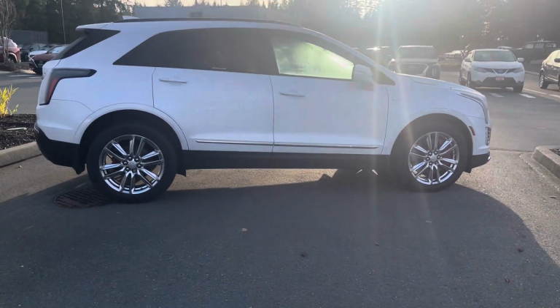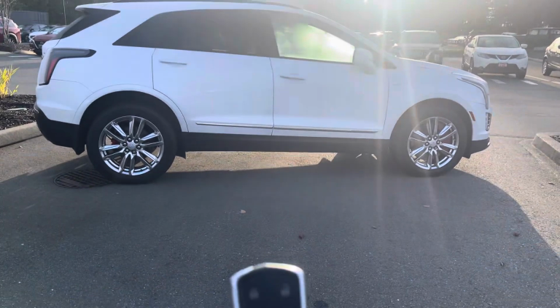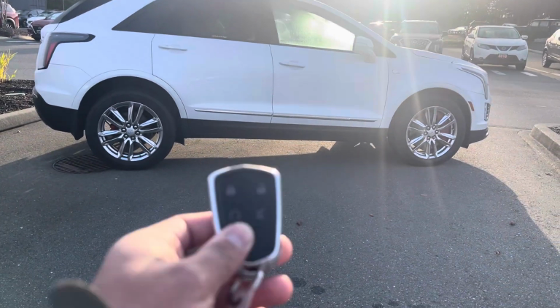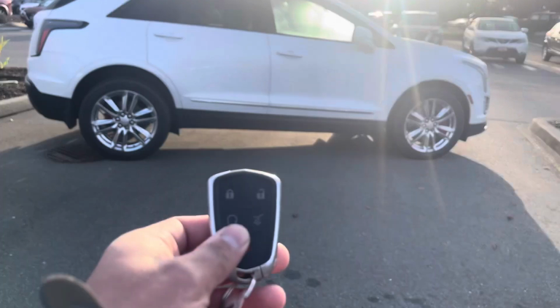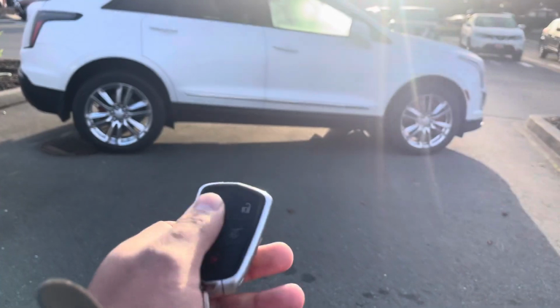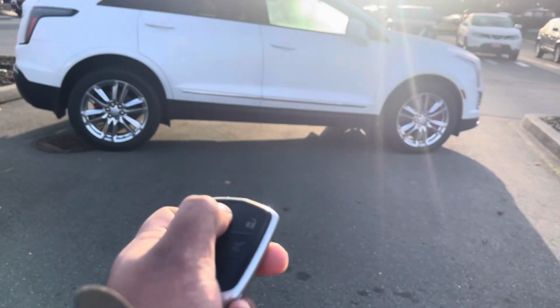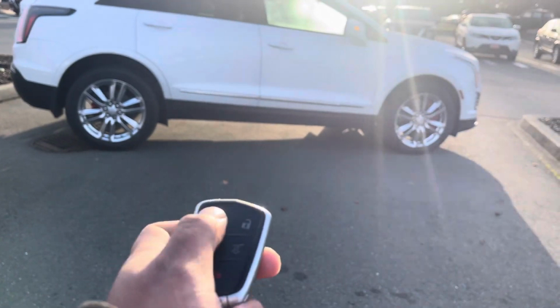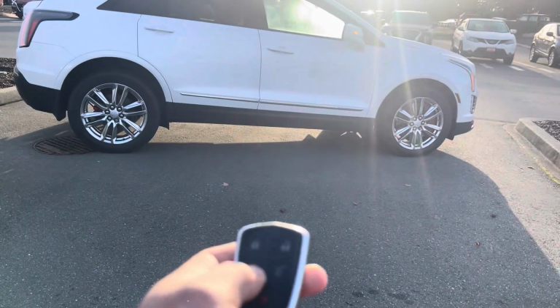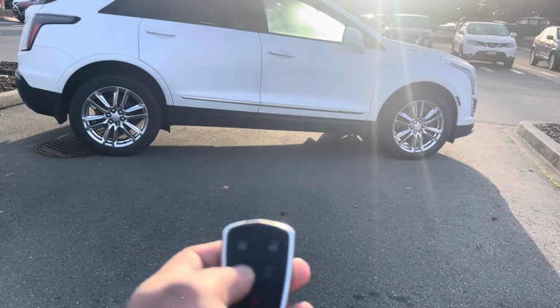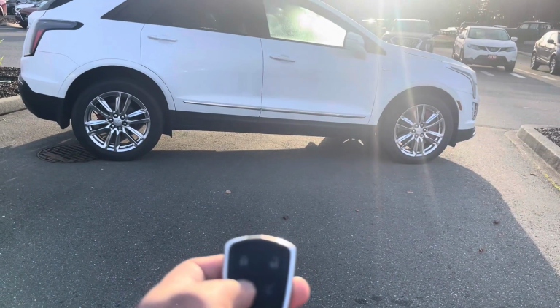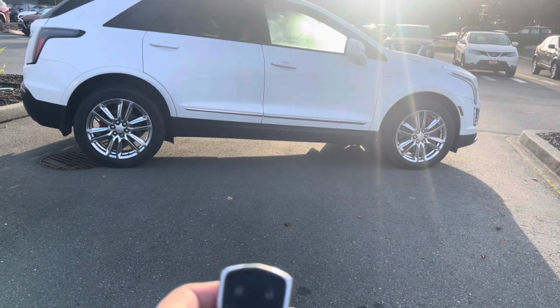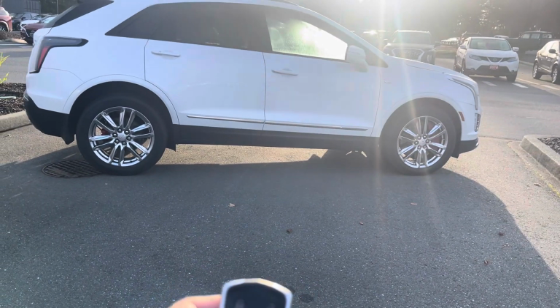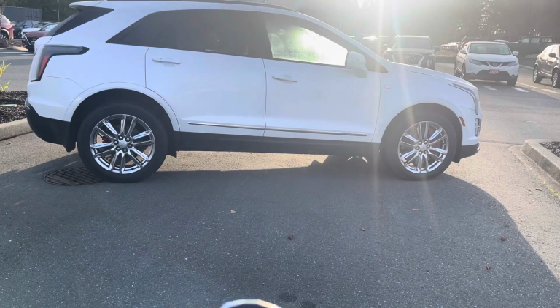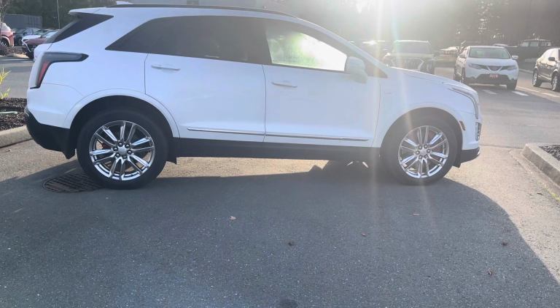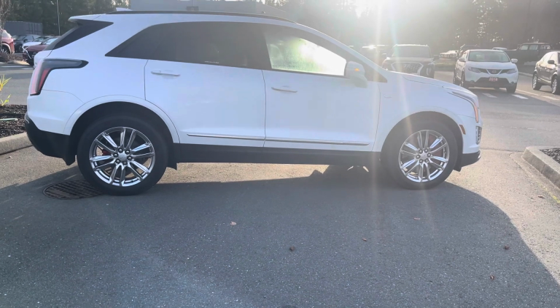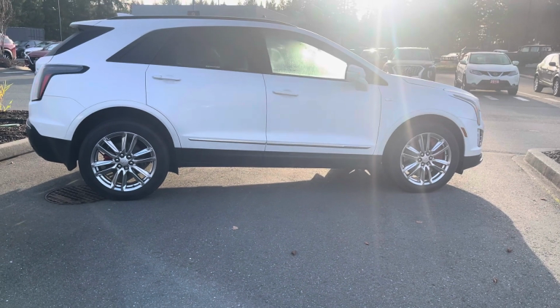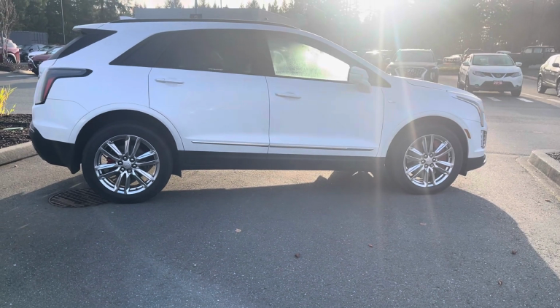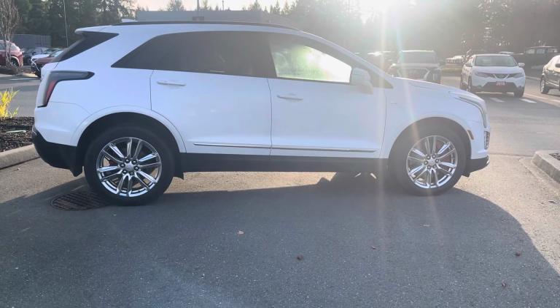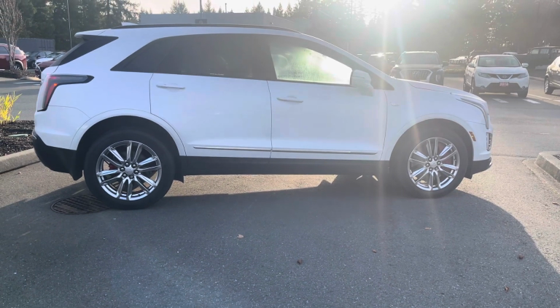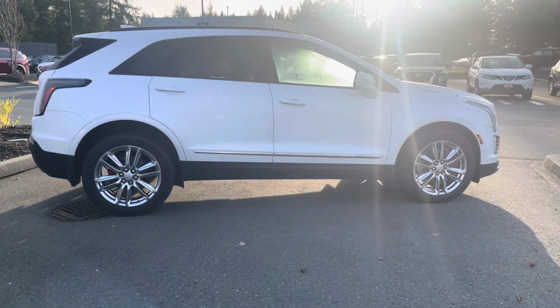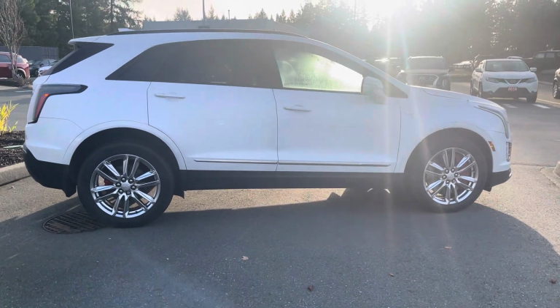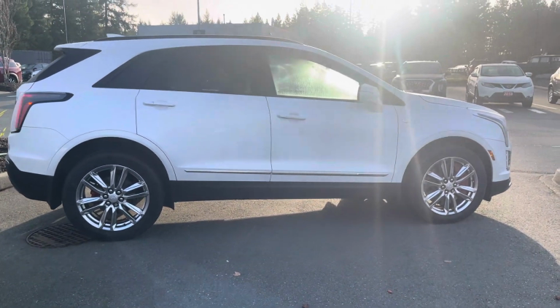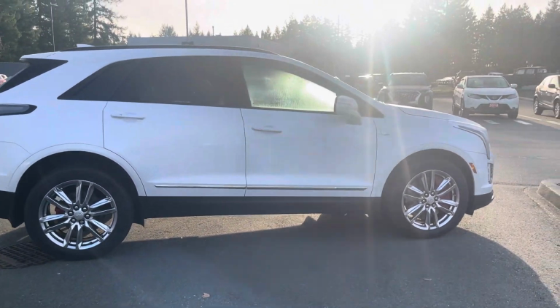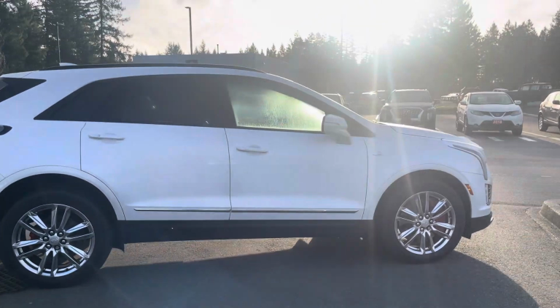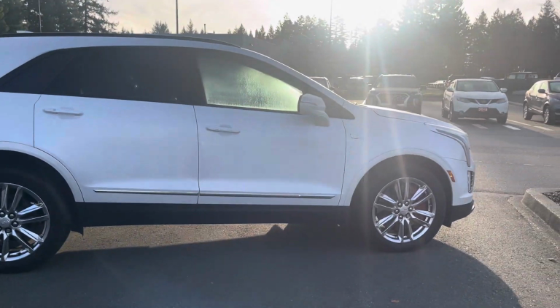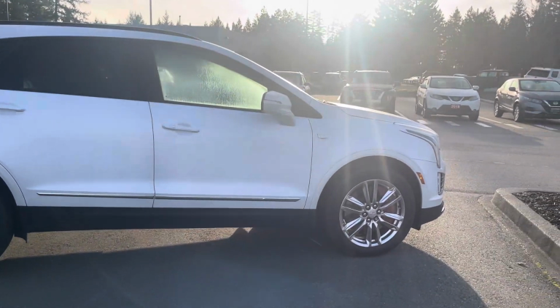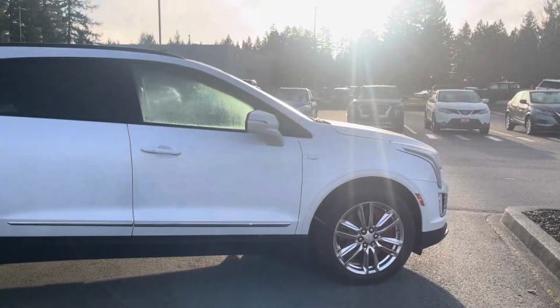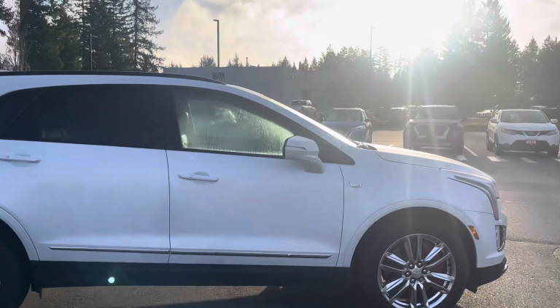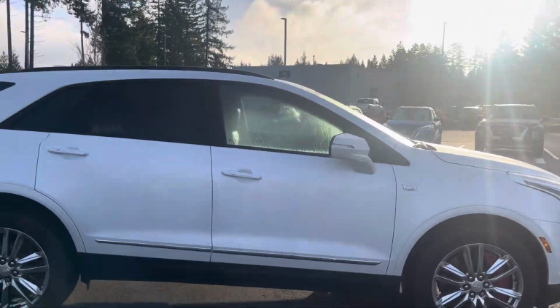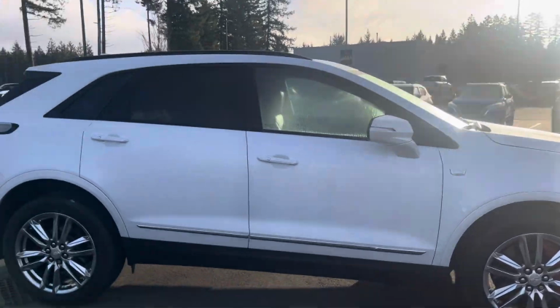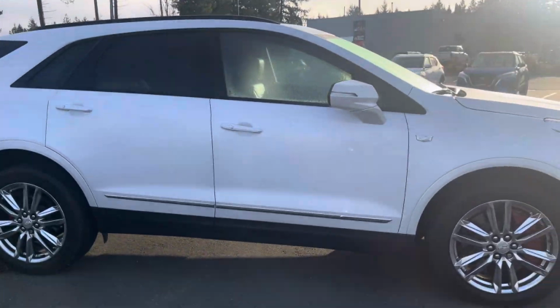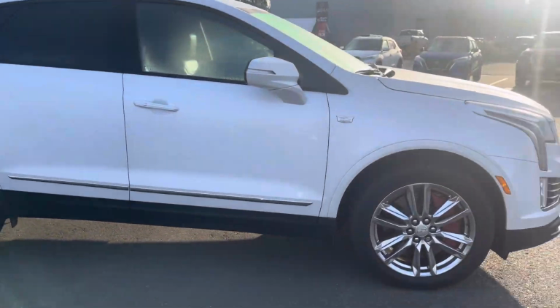You can remote start the vehicle, so you just press the lock button and press and hold the remote start button. And just like that, it will defog the windows and warm up the cabin.